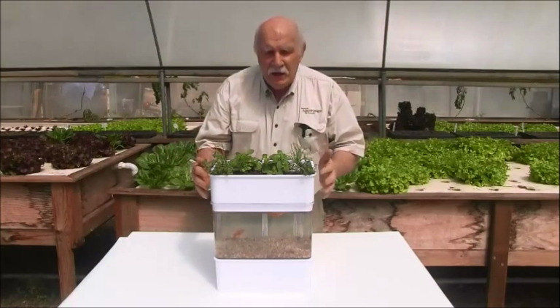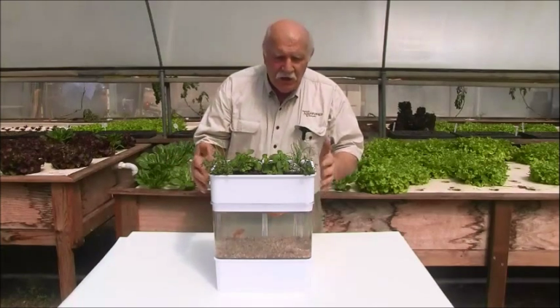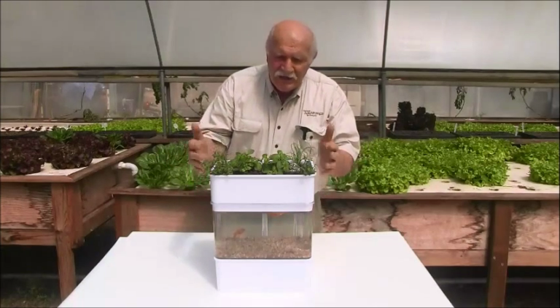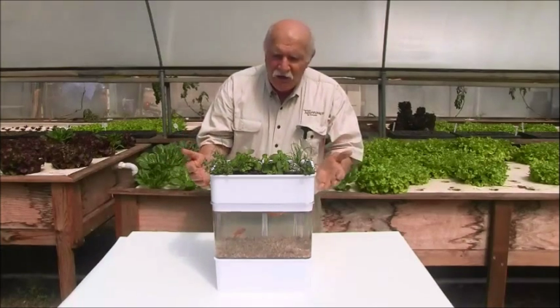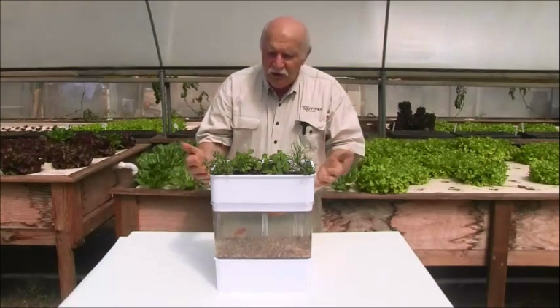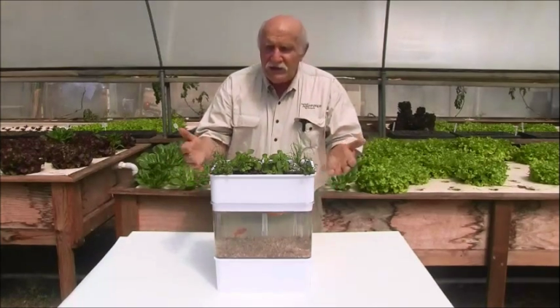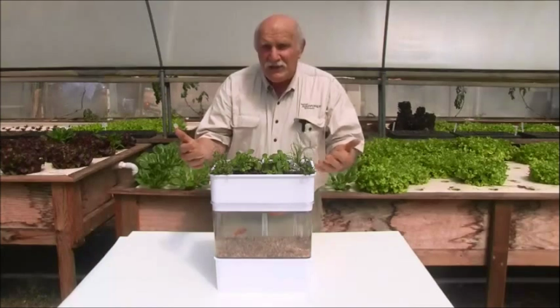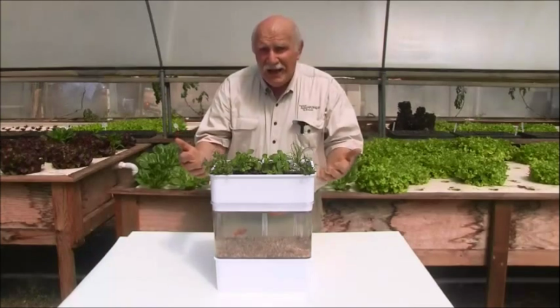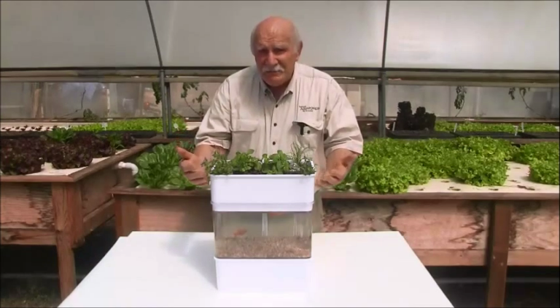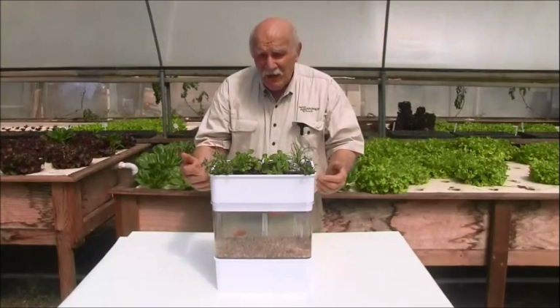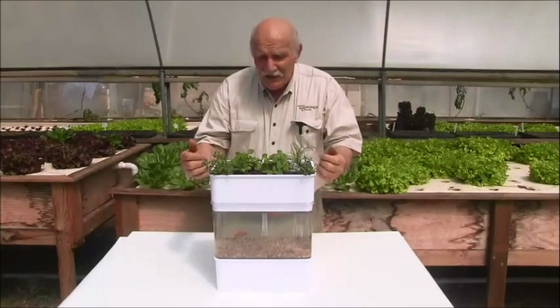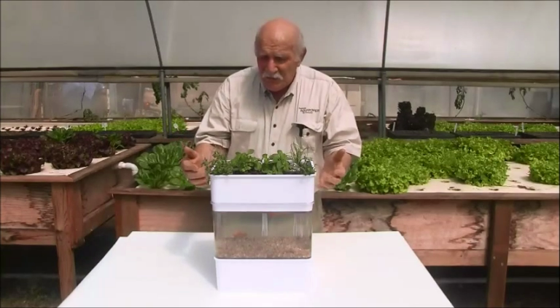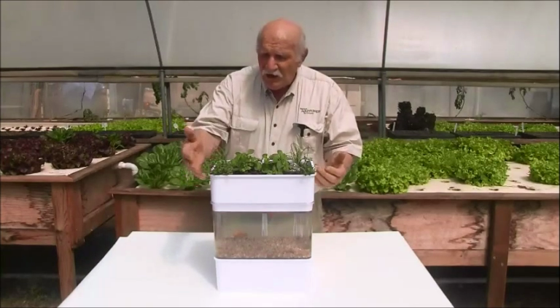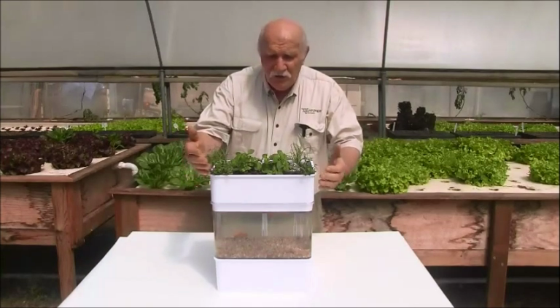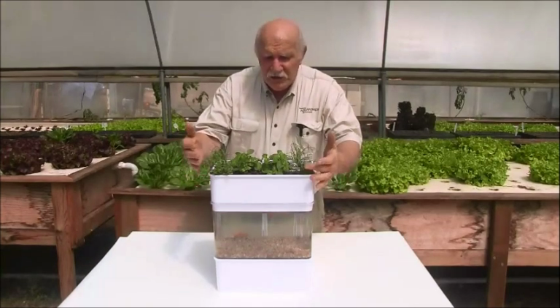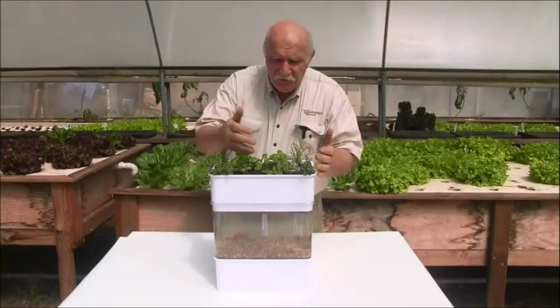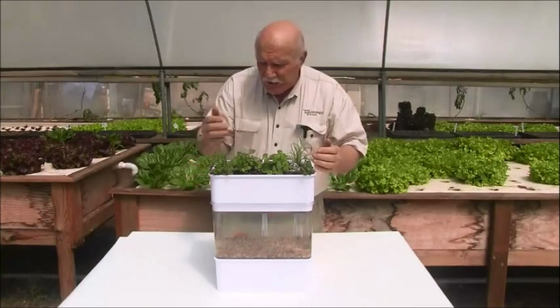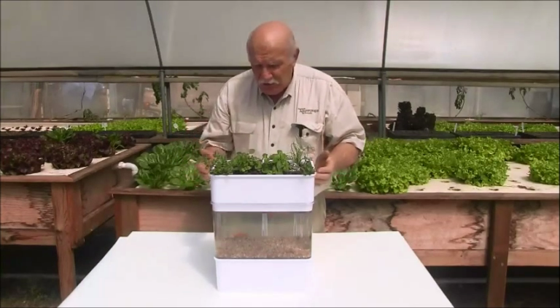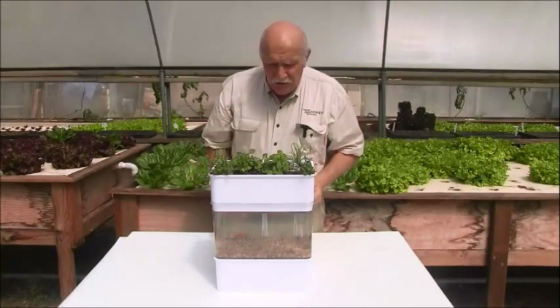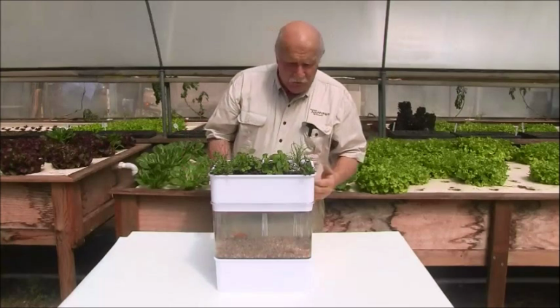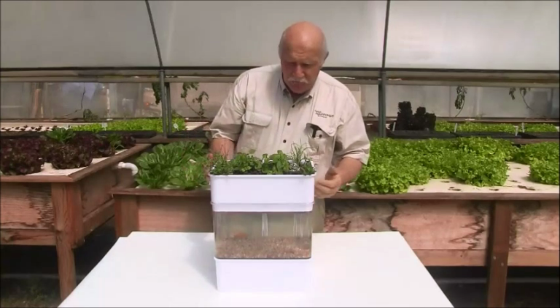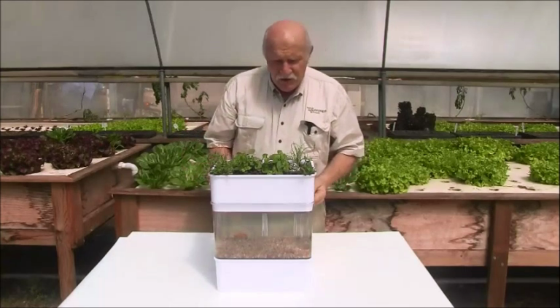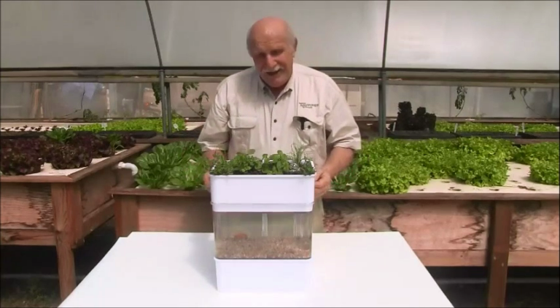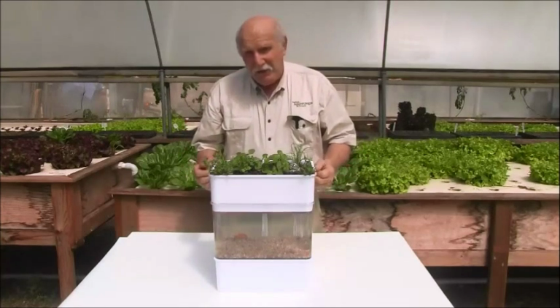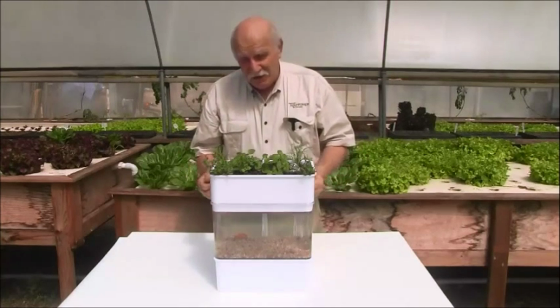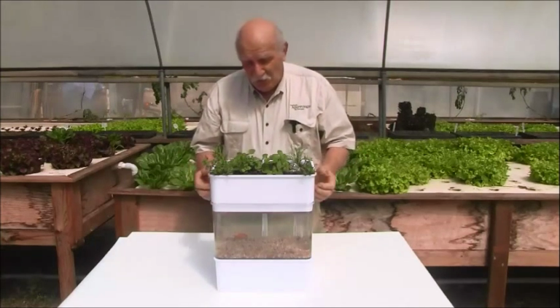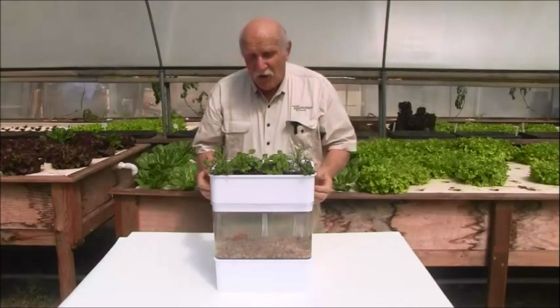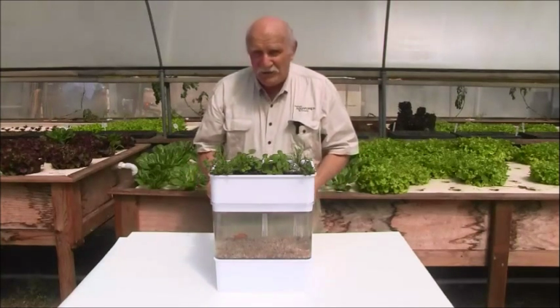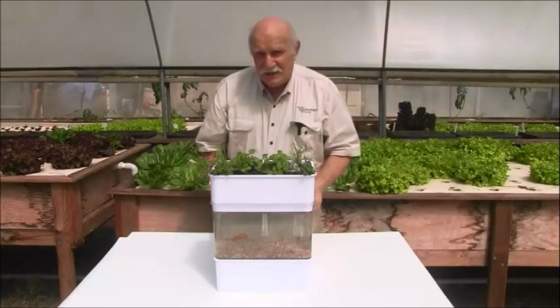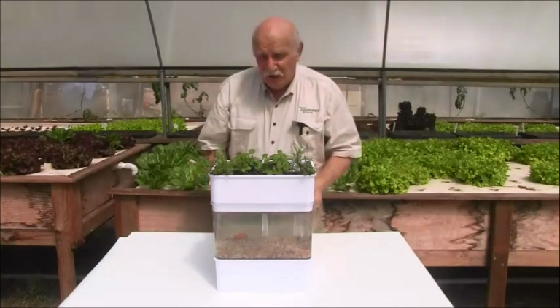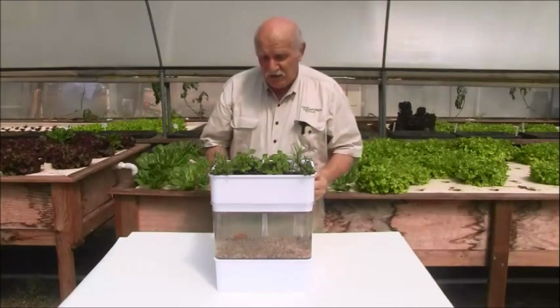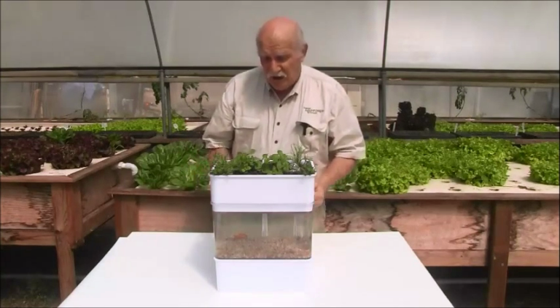You can imagine this on the kitchen bench at your house in a sunny spot, growing some herbs — look at those beautiful herbs coming on — and watching the fish. And the other thing is, I want one for my office desk. I think it's just great.